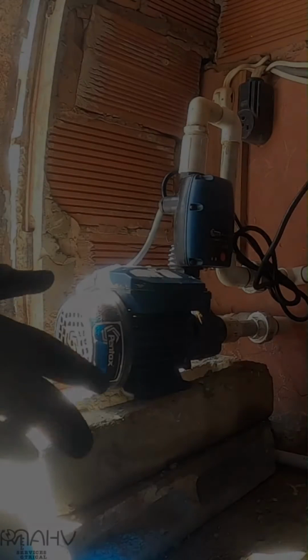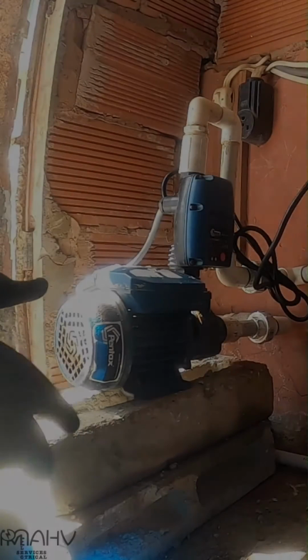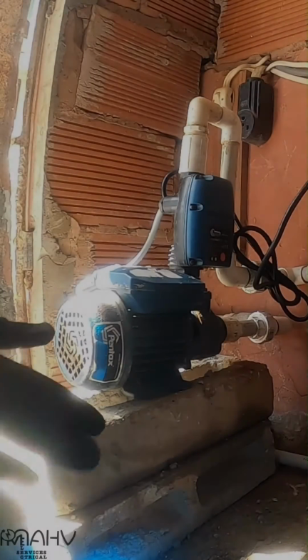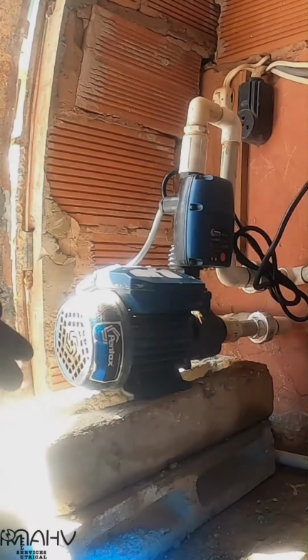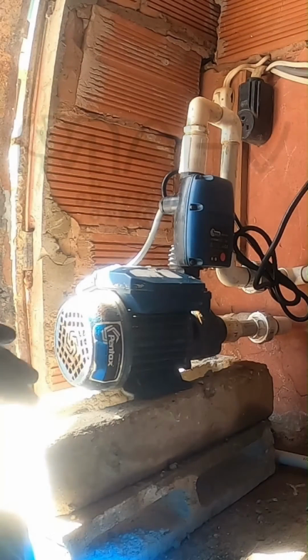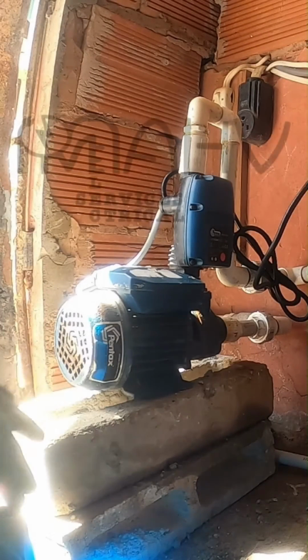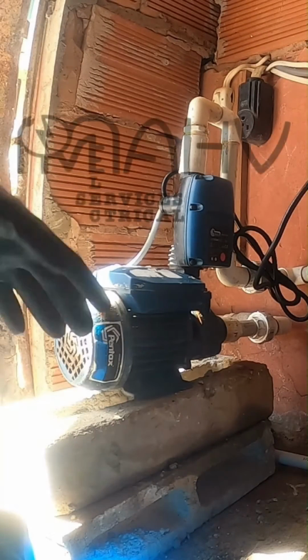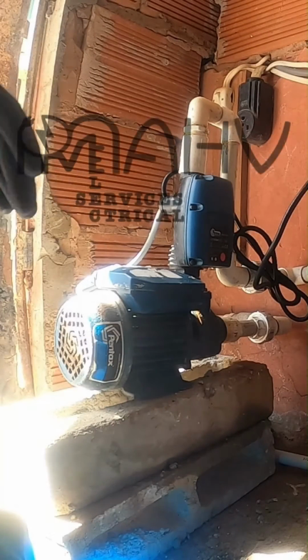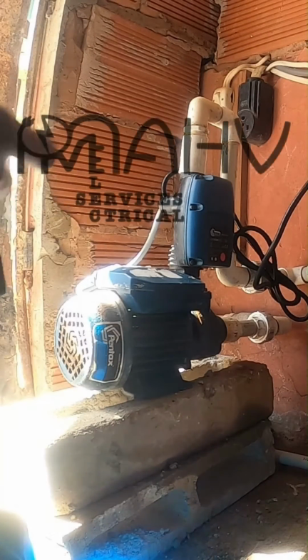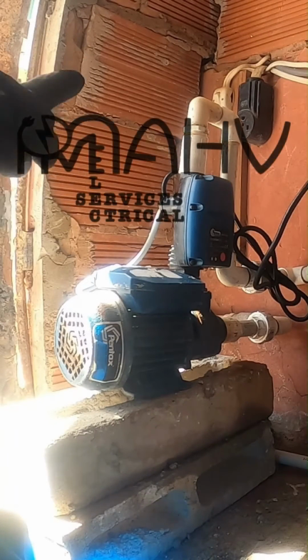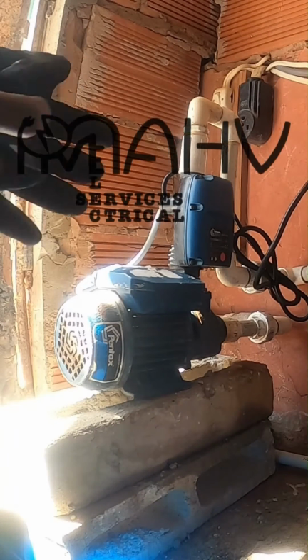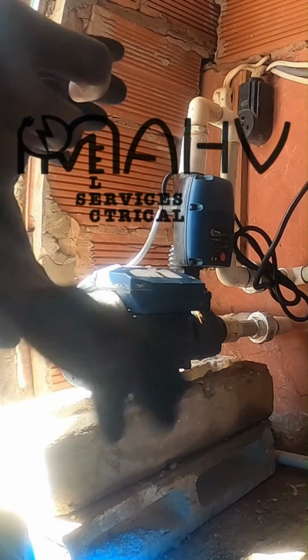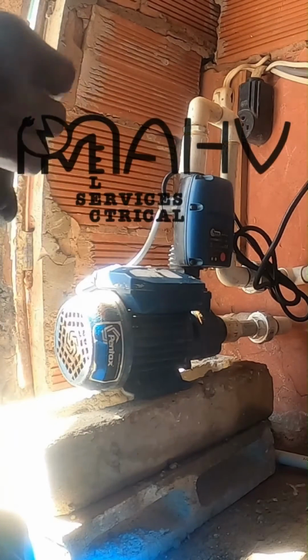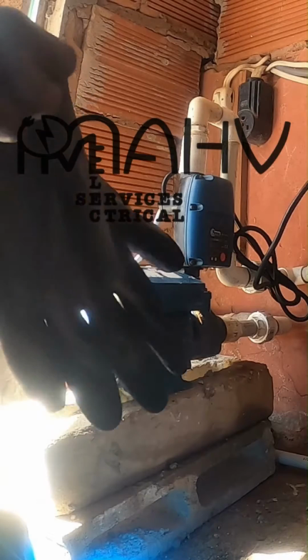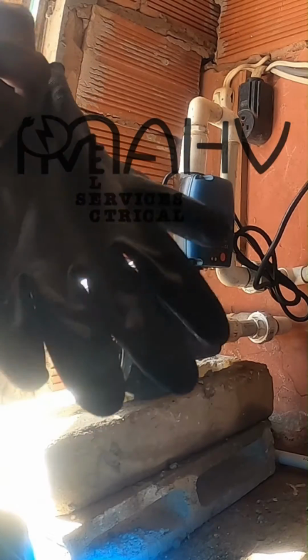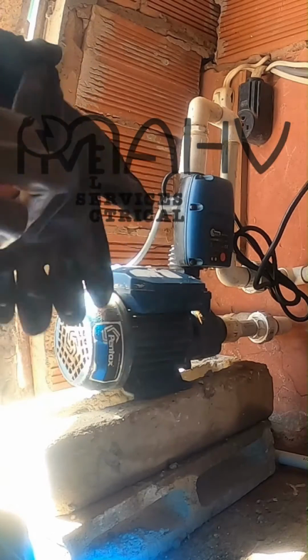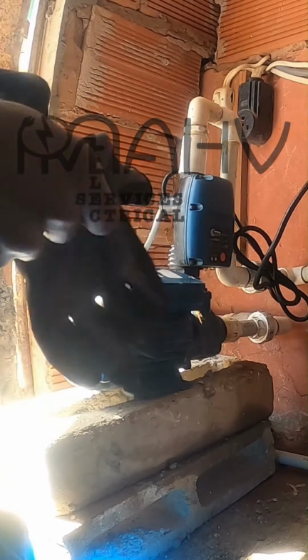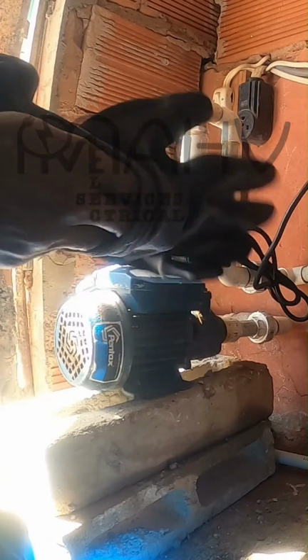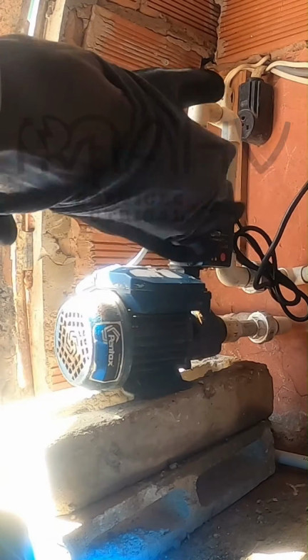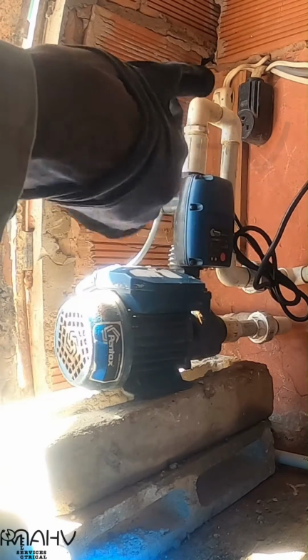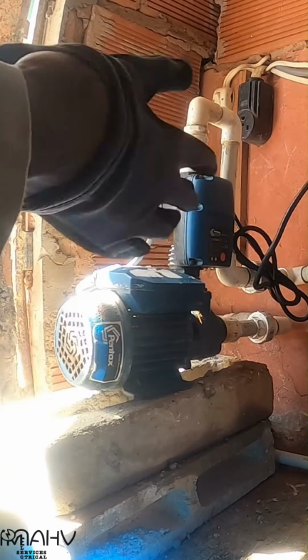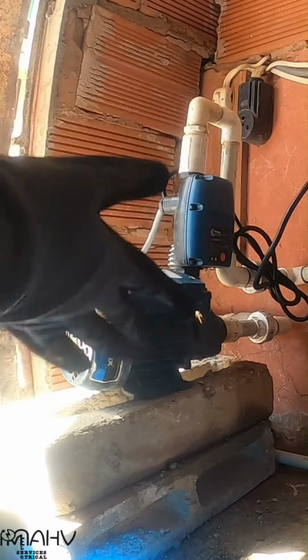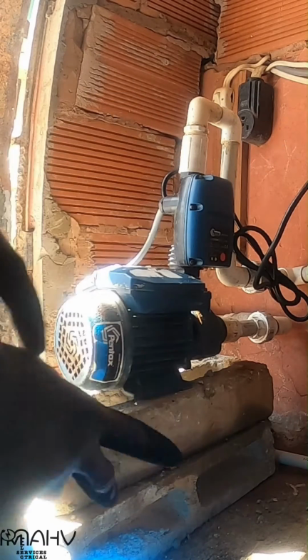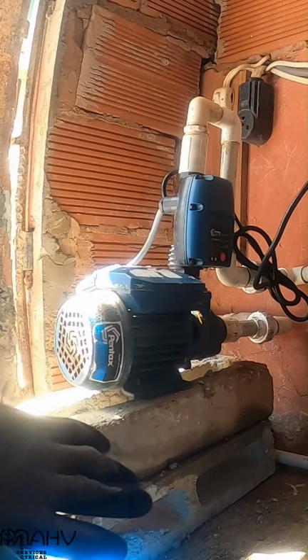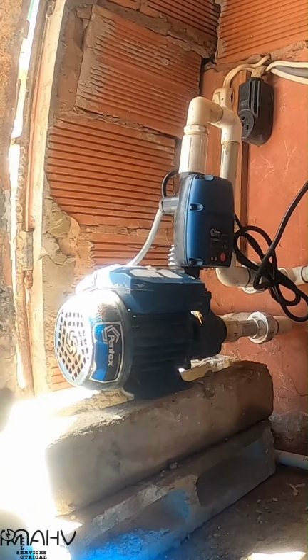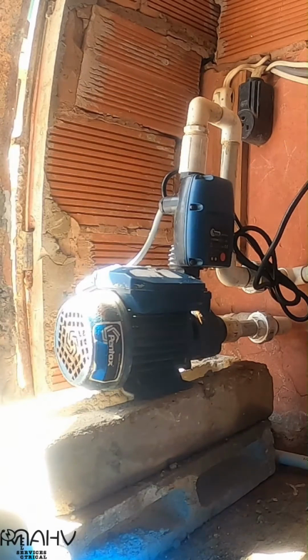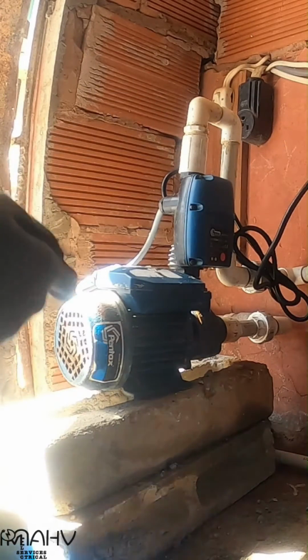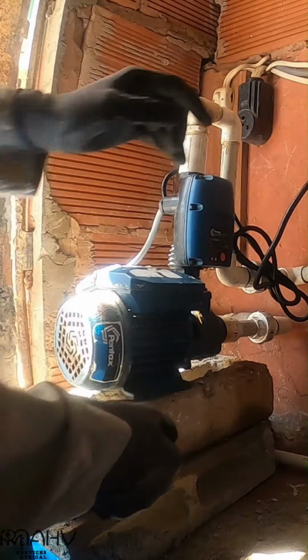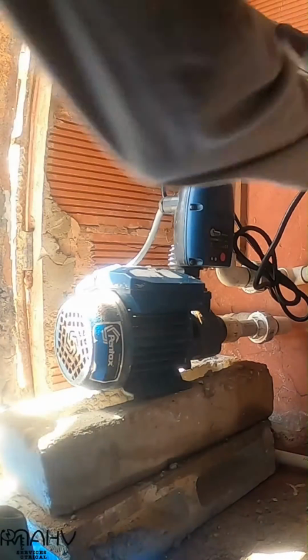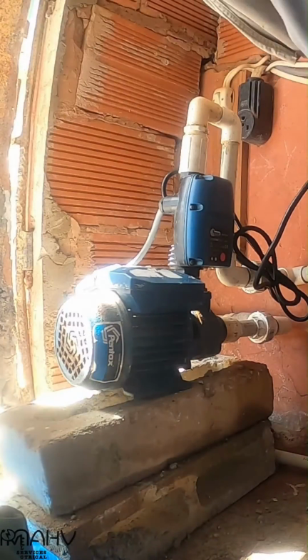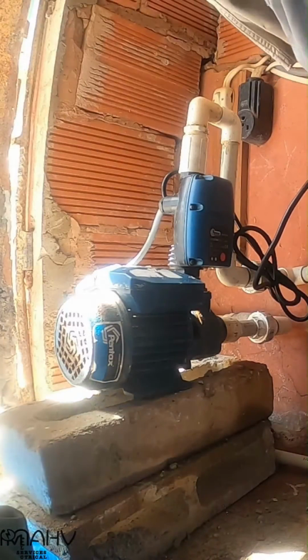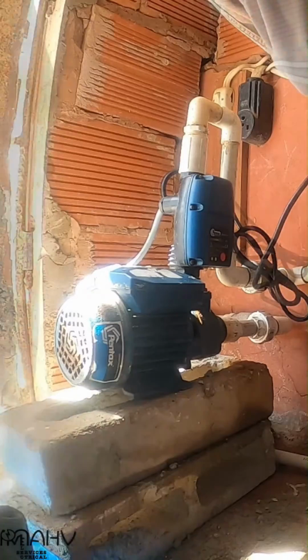Hi, it's Adrian of Marv Electrical Services and welcome back to part 2 of this video where we restore the full function of this Pentax water pump.